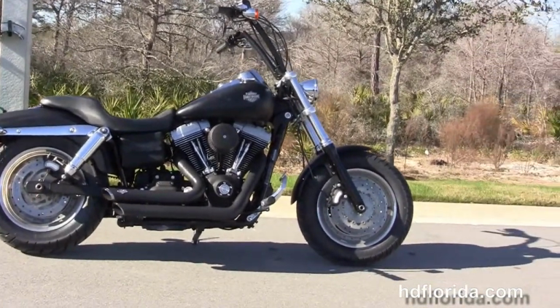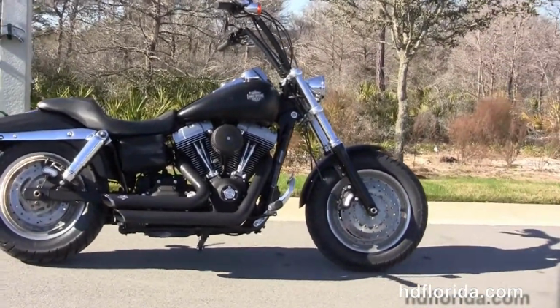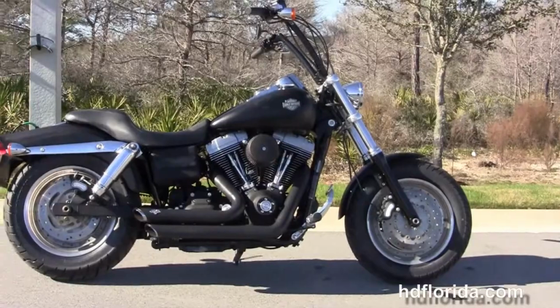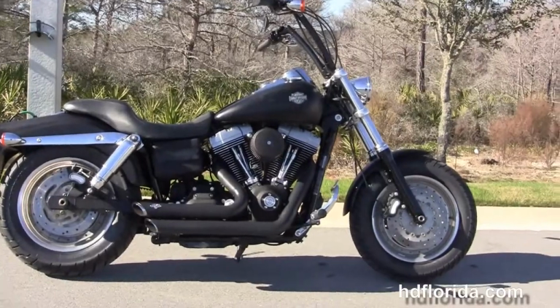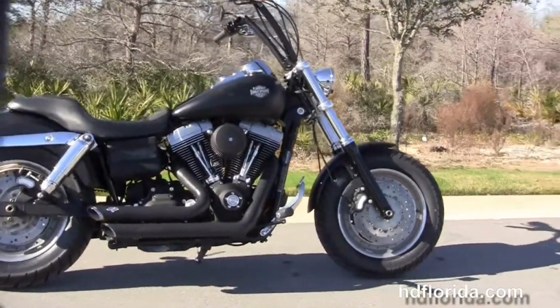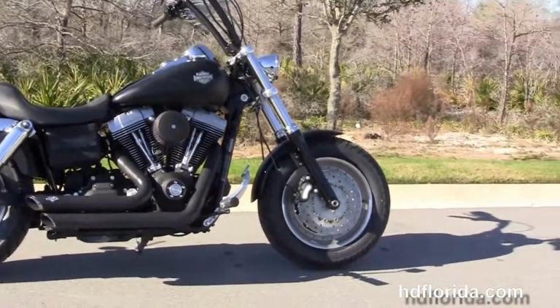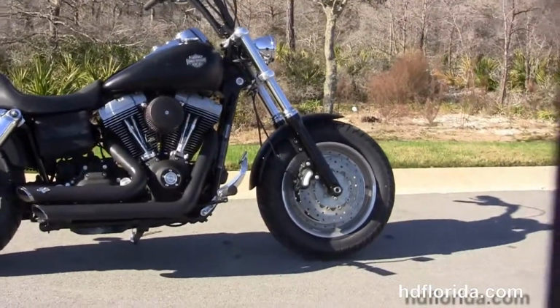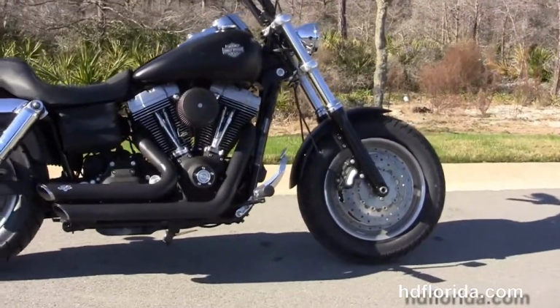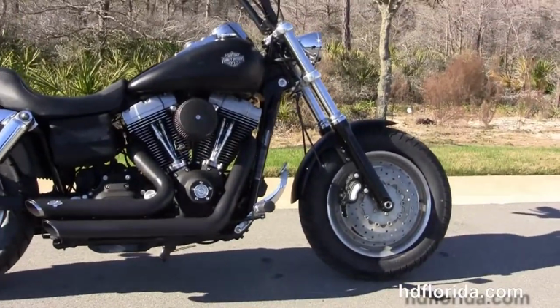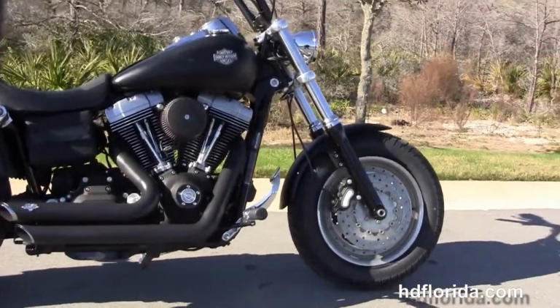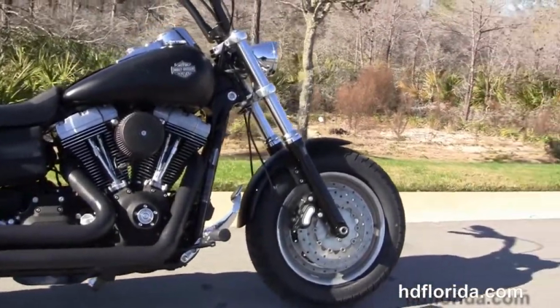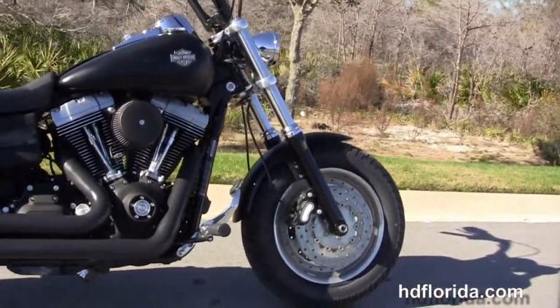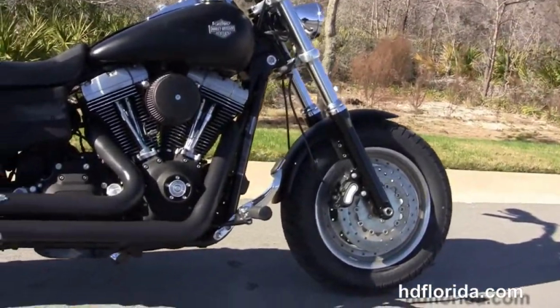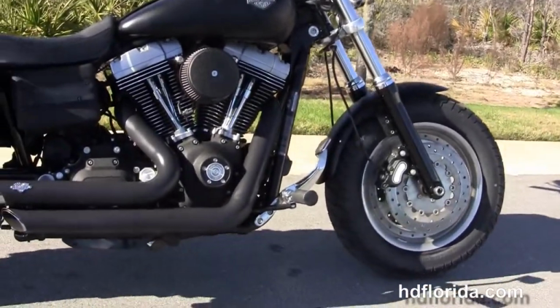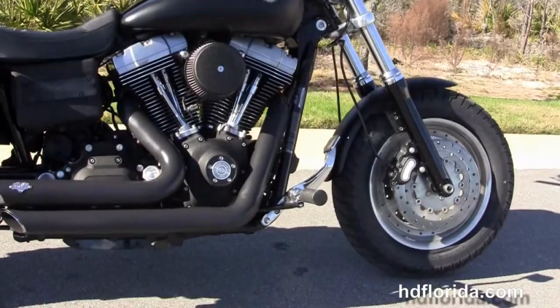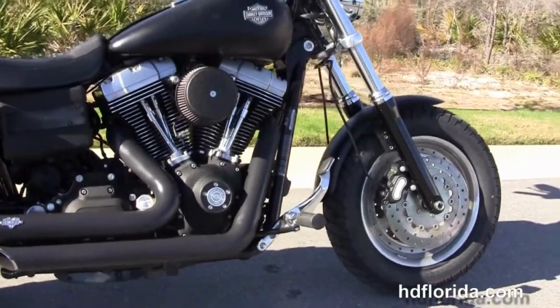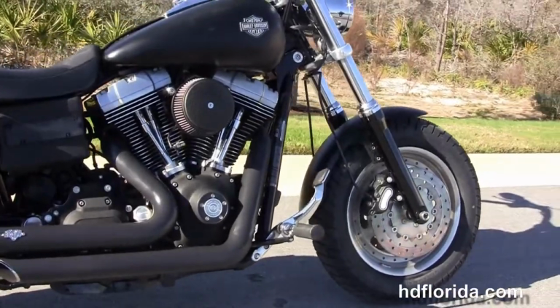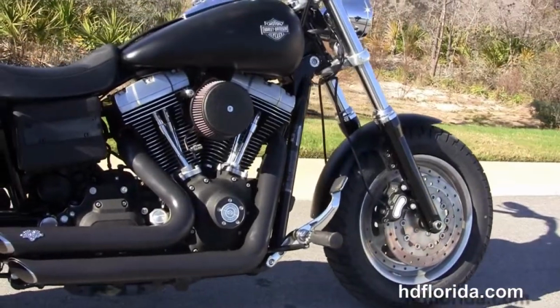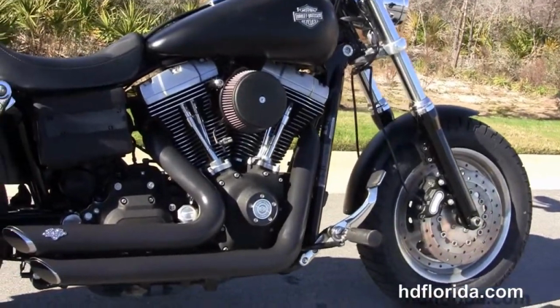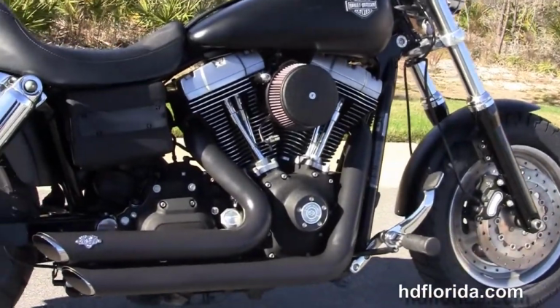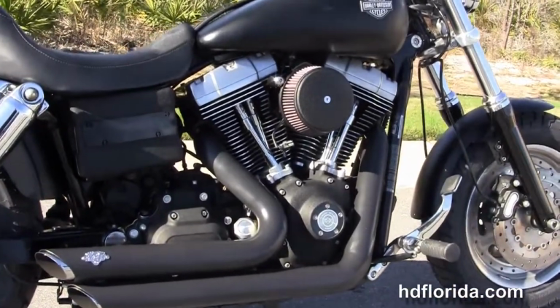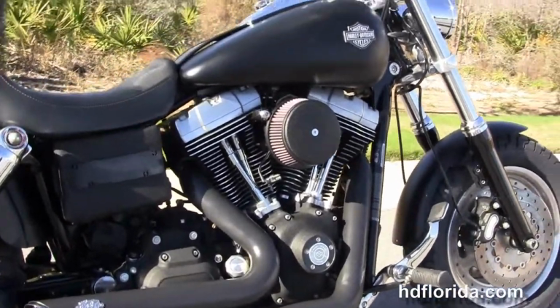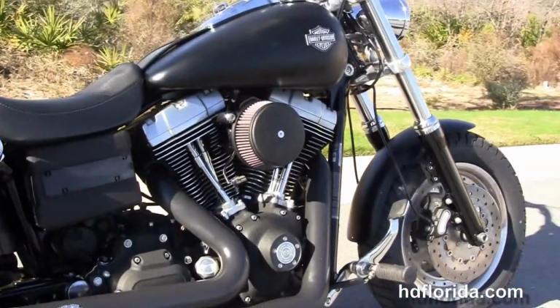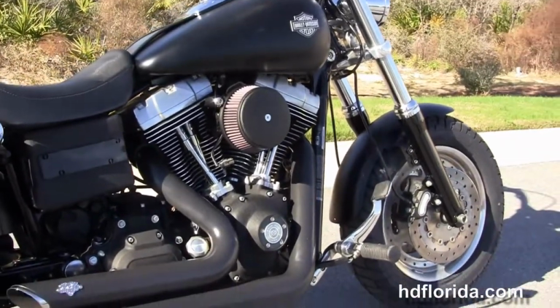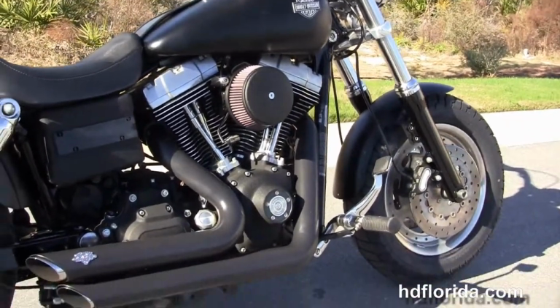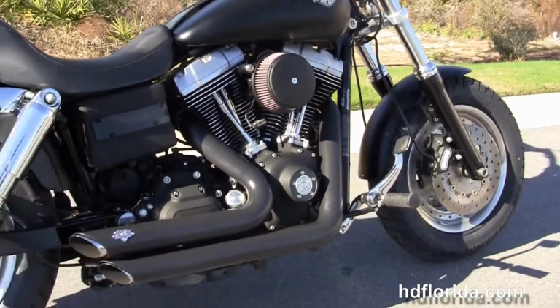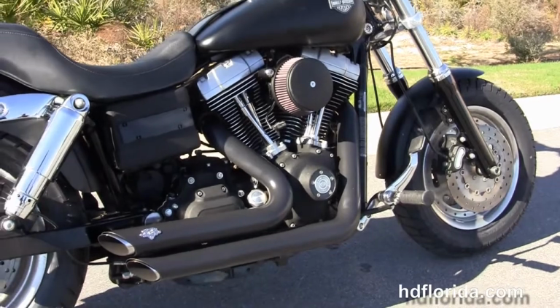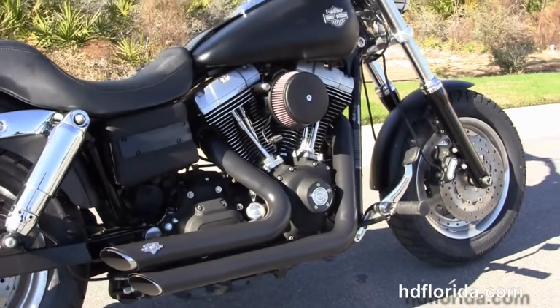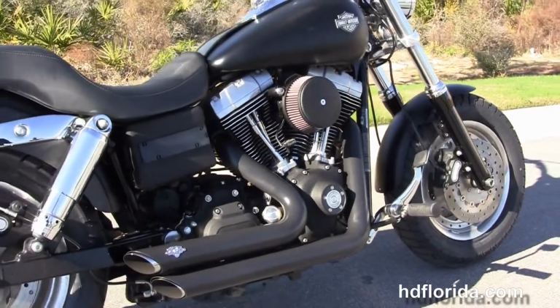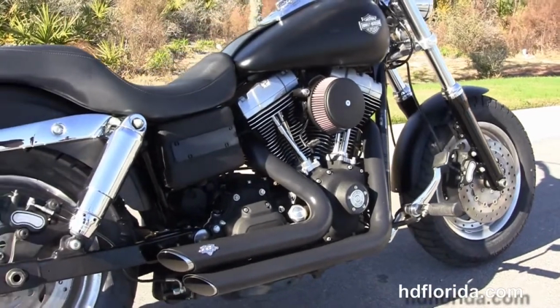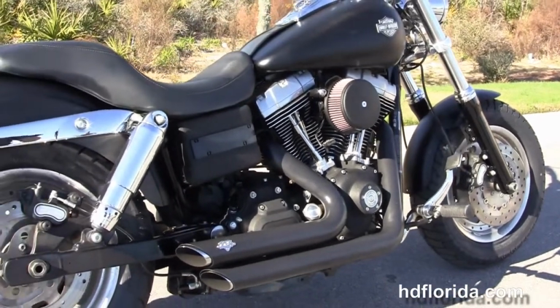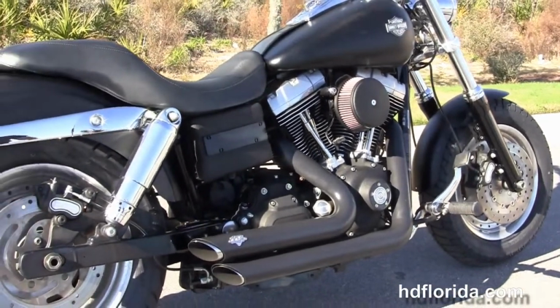This Fat Bob starts out front with the slotted solid disc wheels, matching rotors with the dual disc brakes, blackout lower front forks, and we've got a brand new piece of rubber out front. Moving back to the upgraded chrome forward controls.